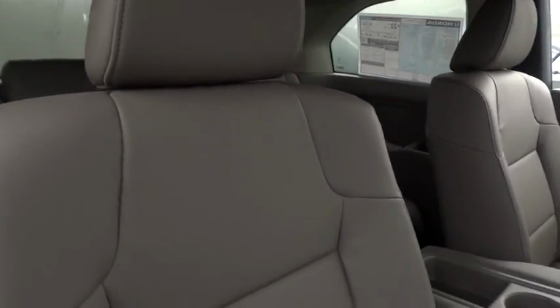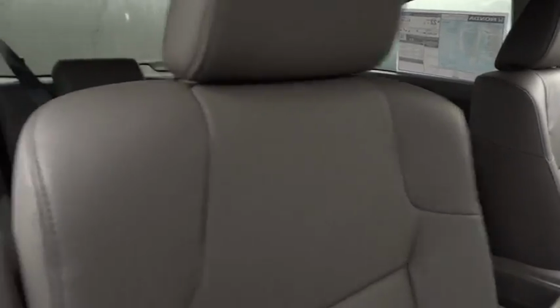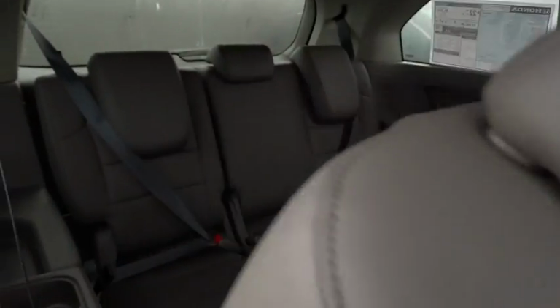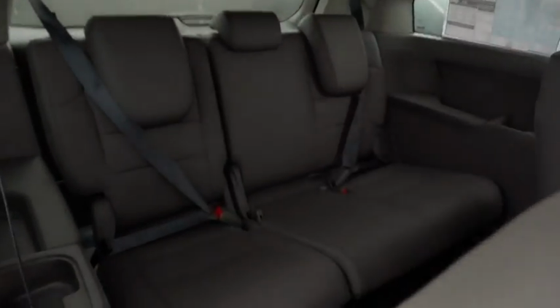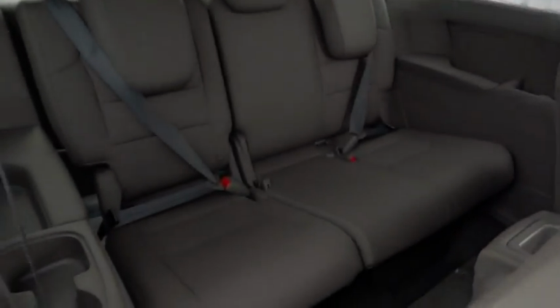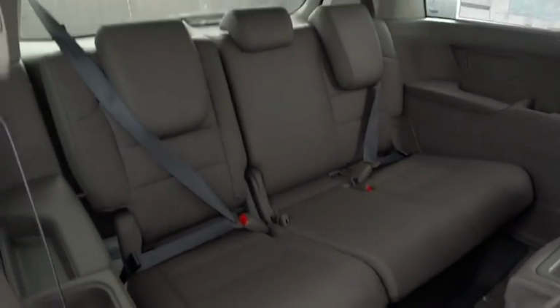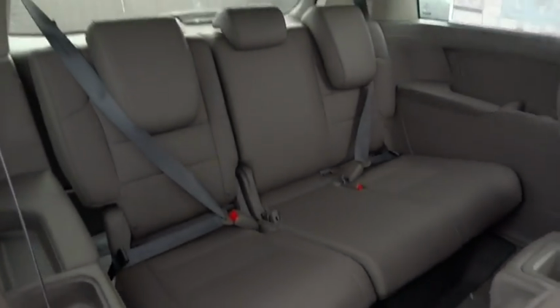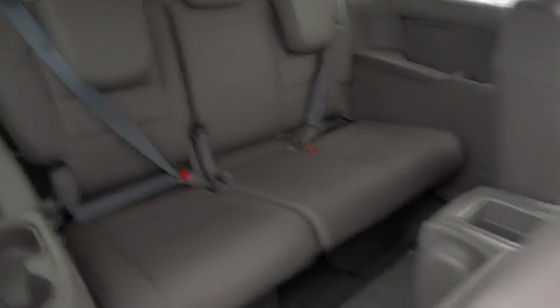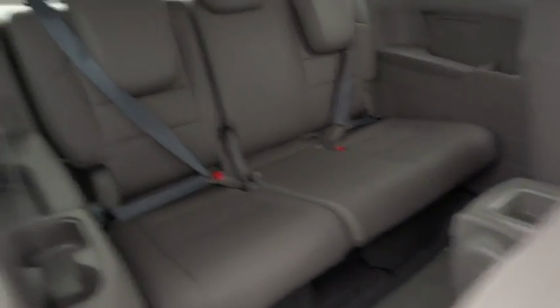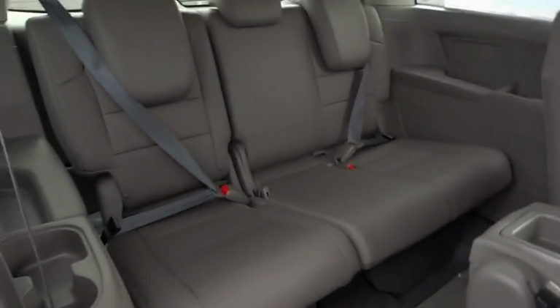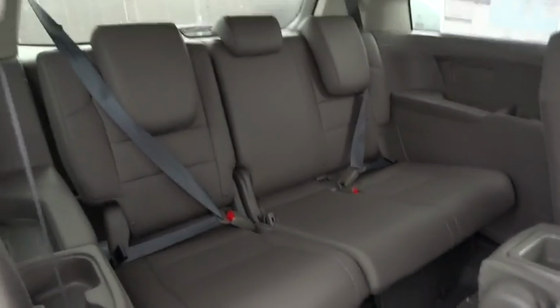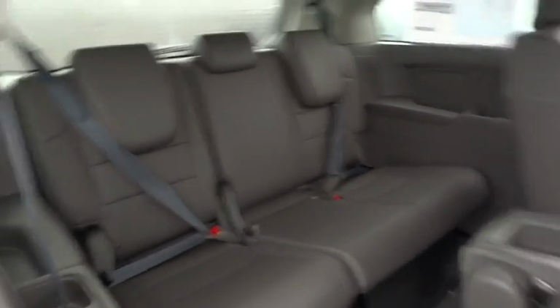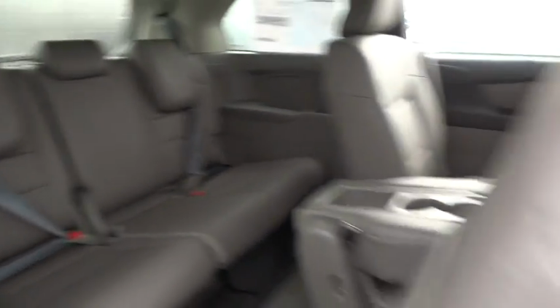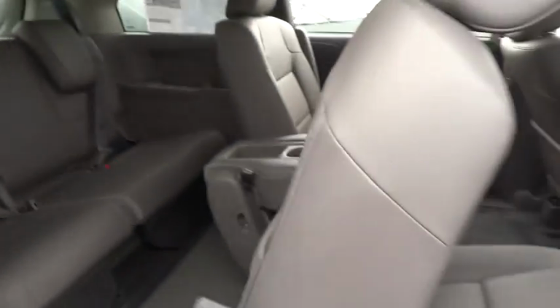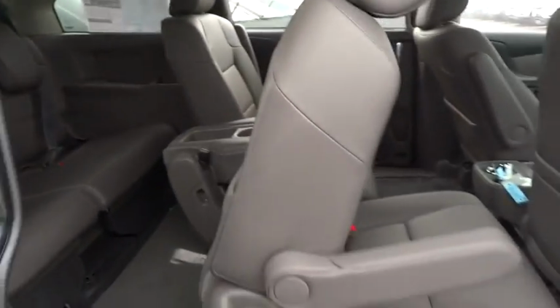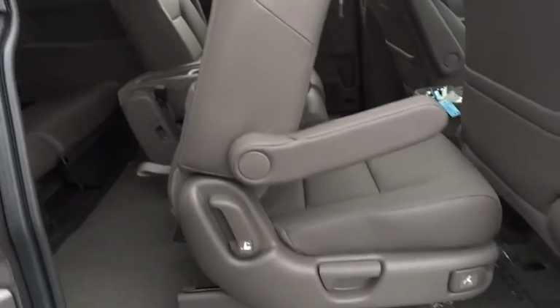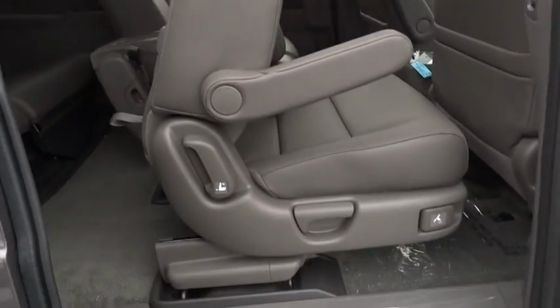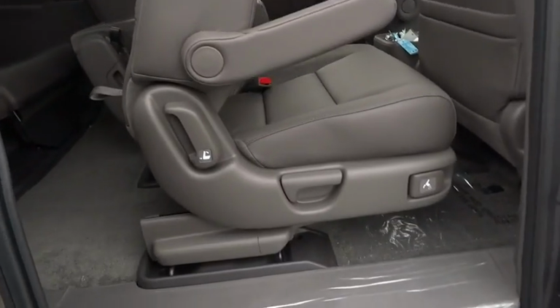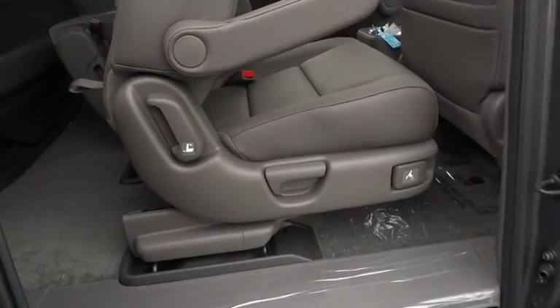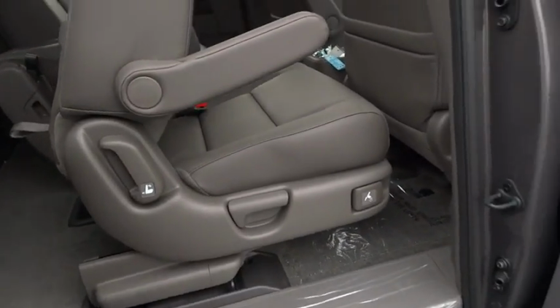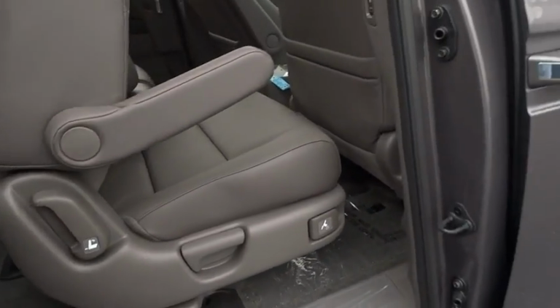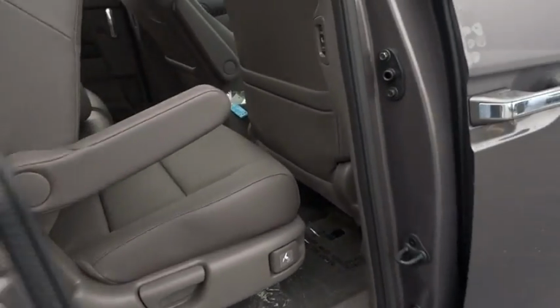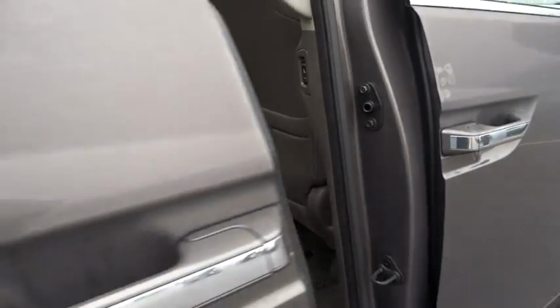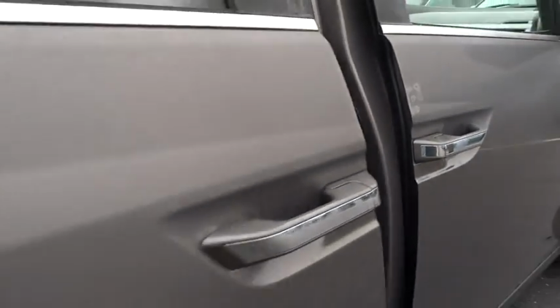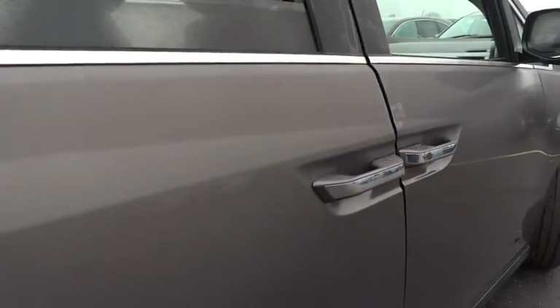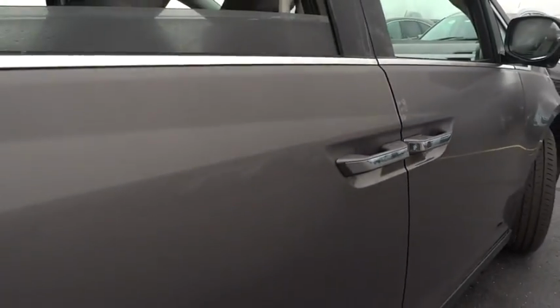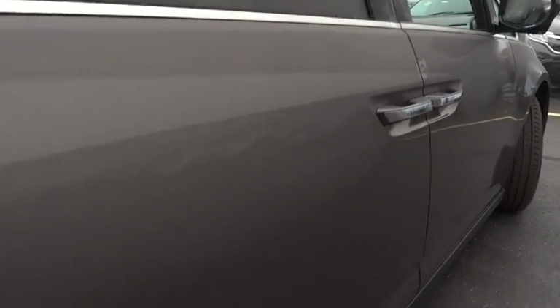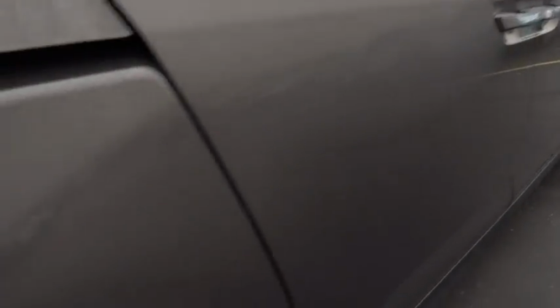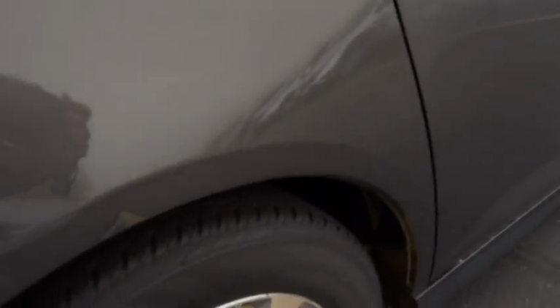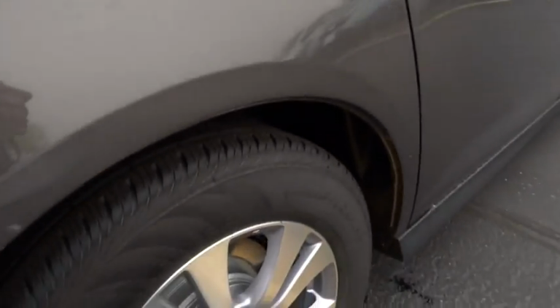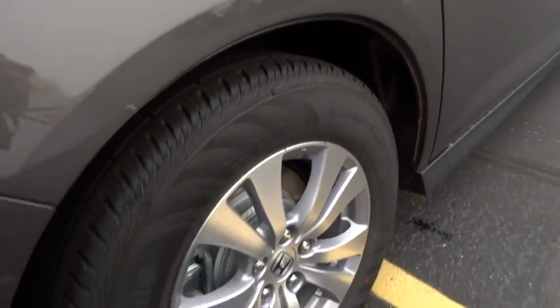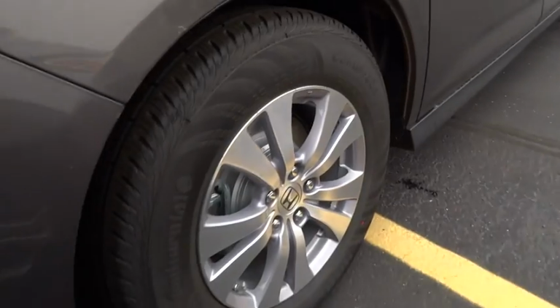Leather-wrapped steering wheel, moonroof, power steering, adjustable steering wheel, keyless start, four-wheel disc brakes, cruise control, aluminum wheels, hard disk drive media storage.